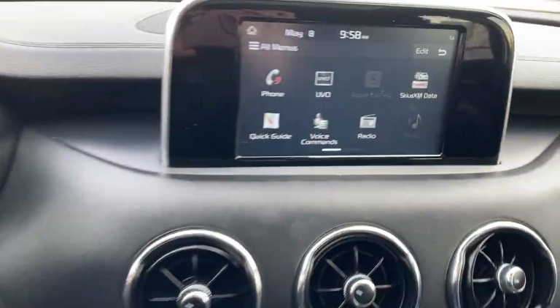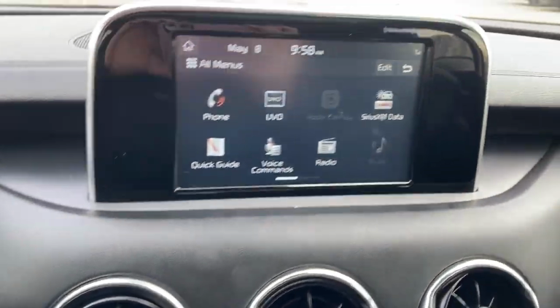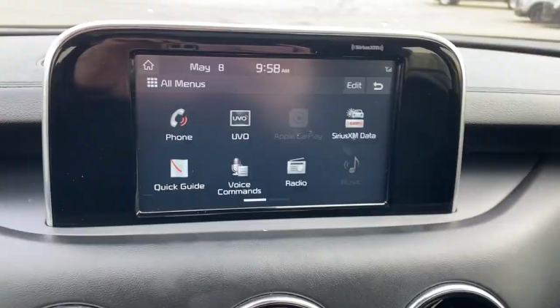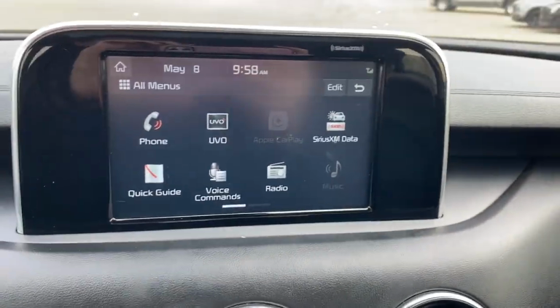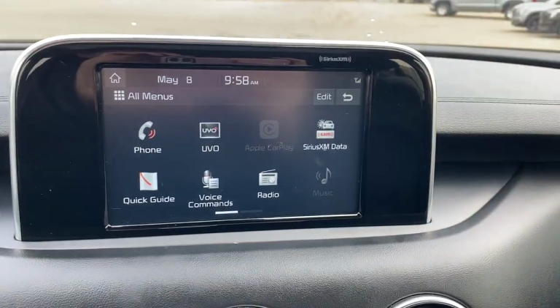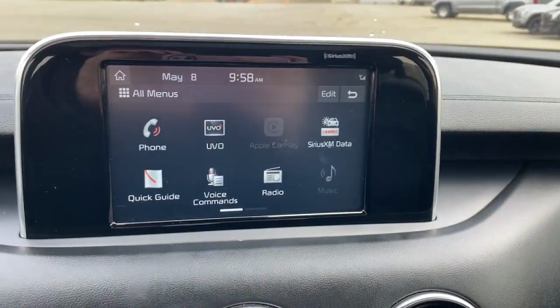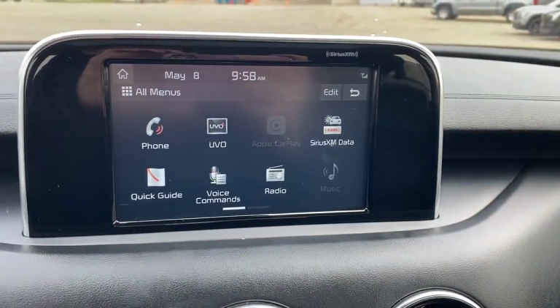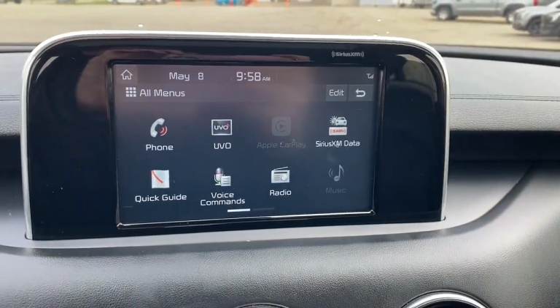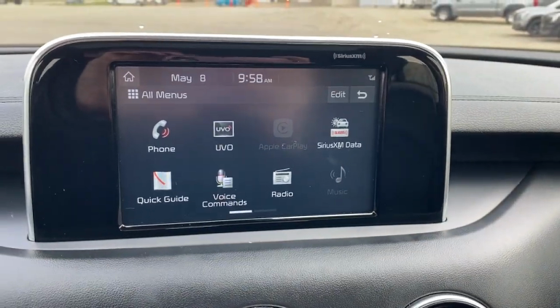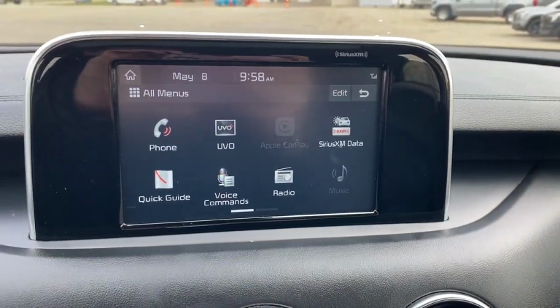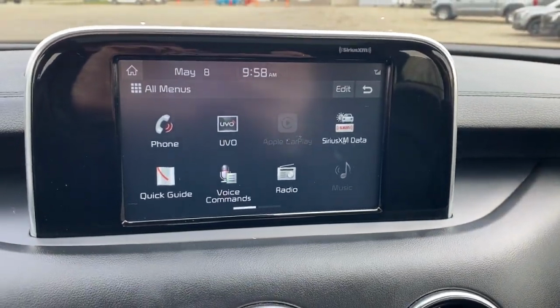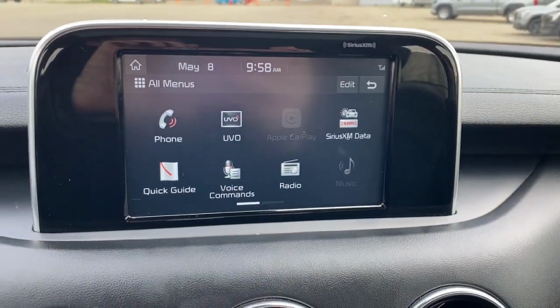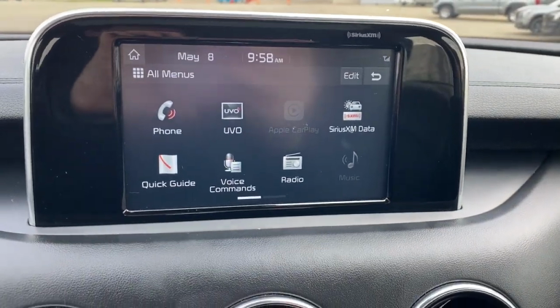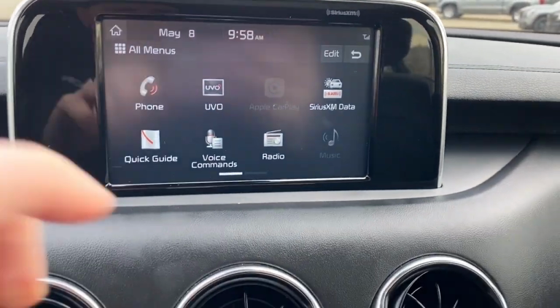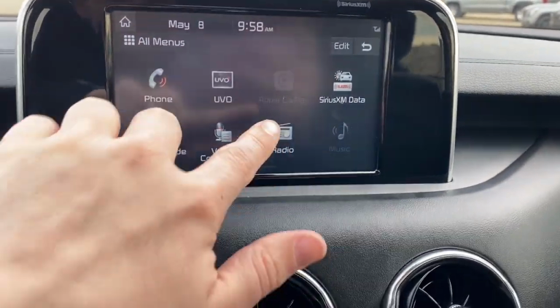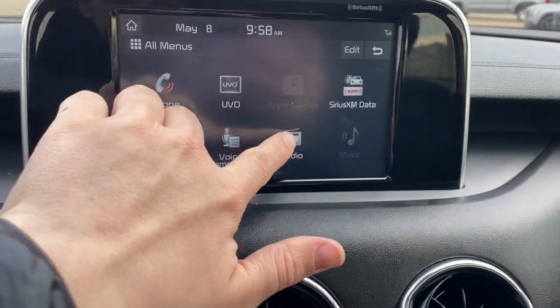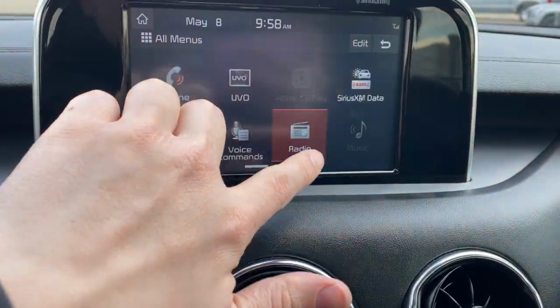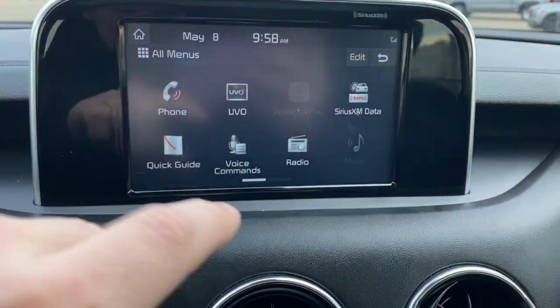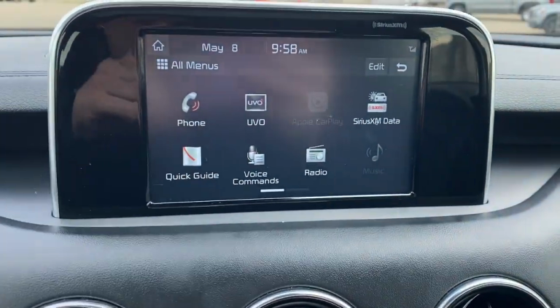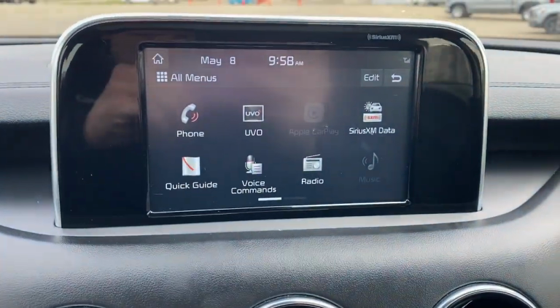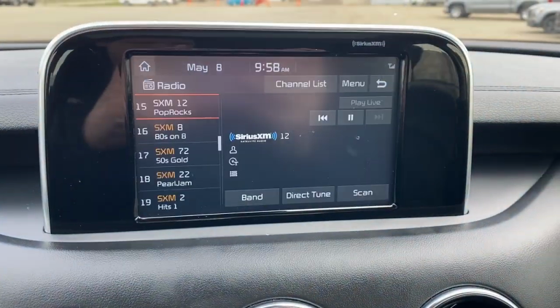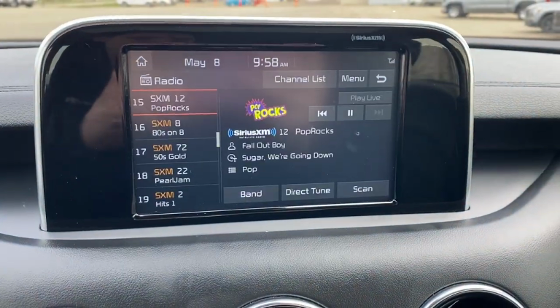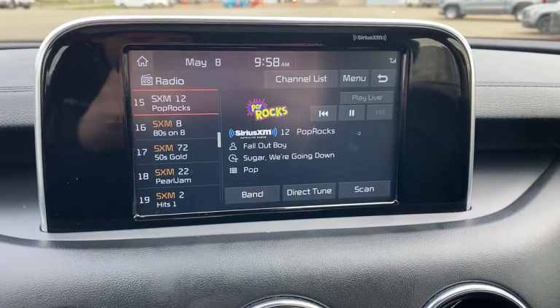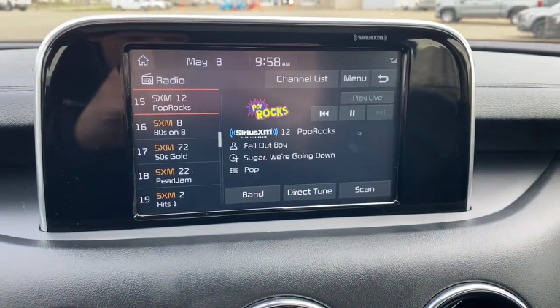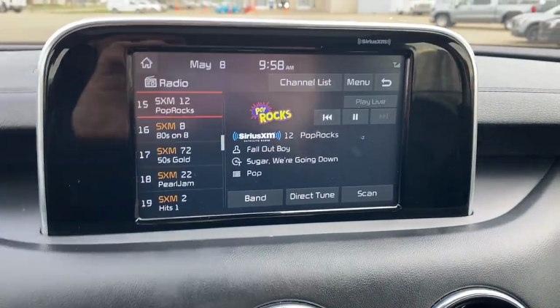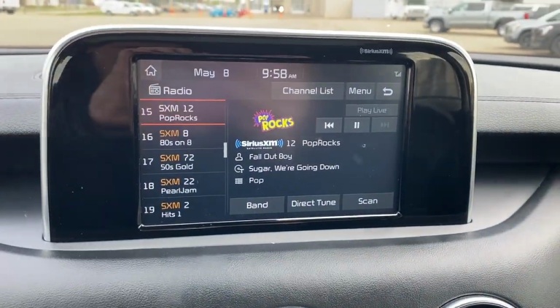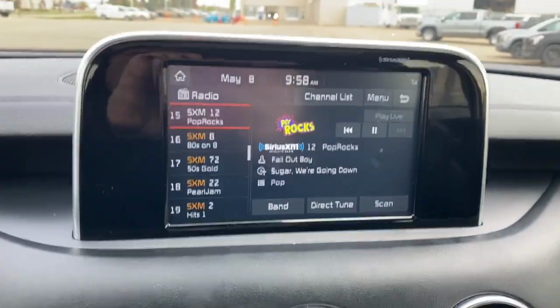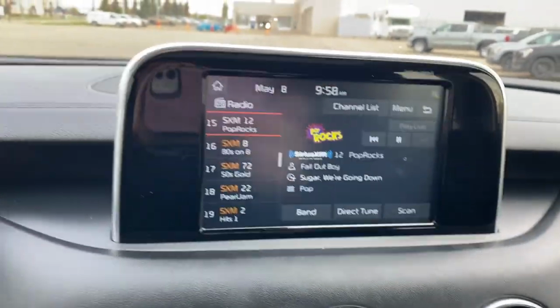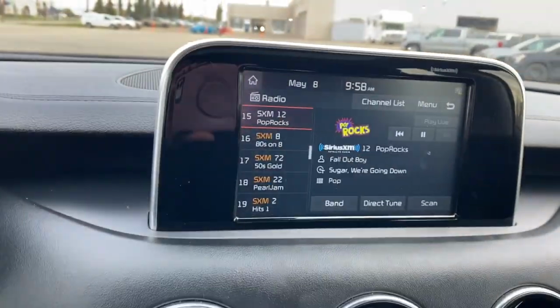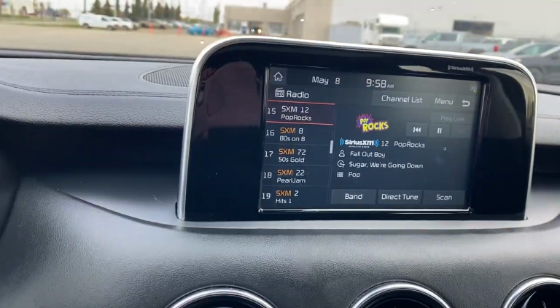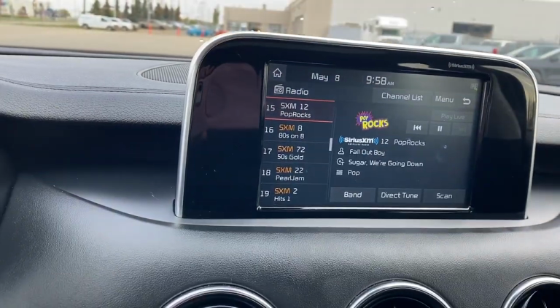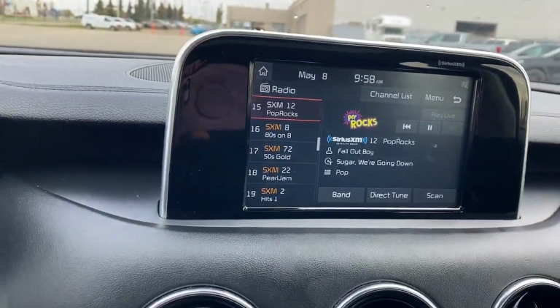We can check out the infotainment screen in the middle — here's our radio. We can now check out the backup camera.